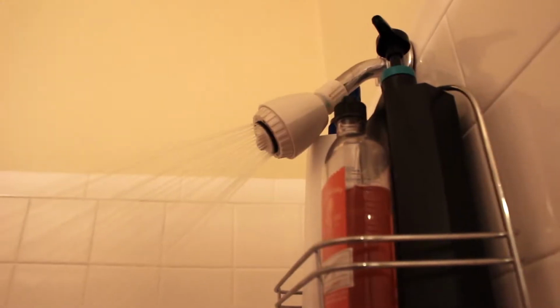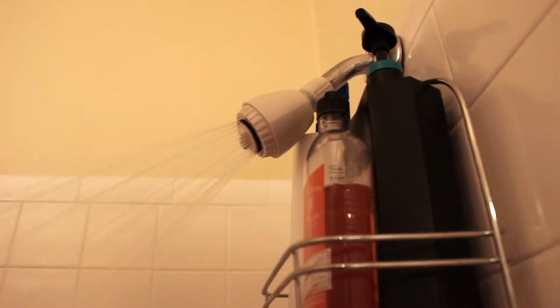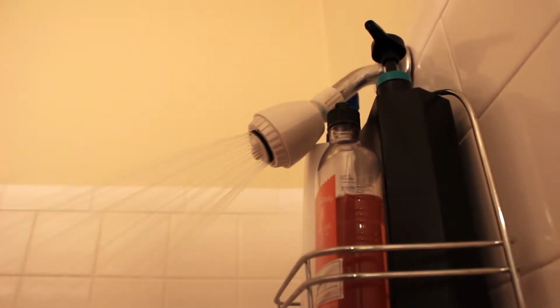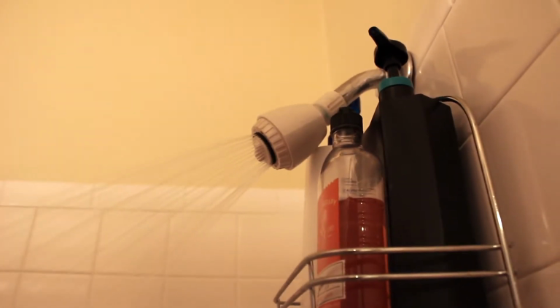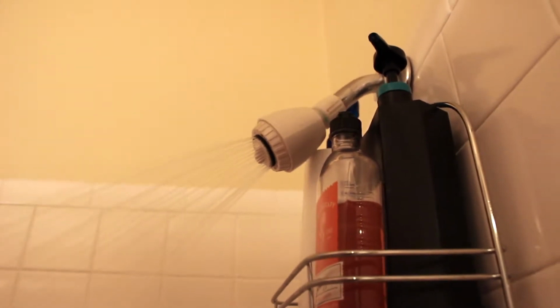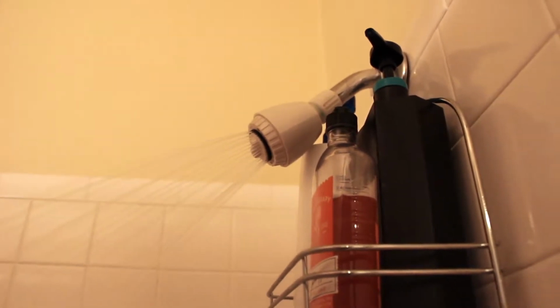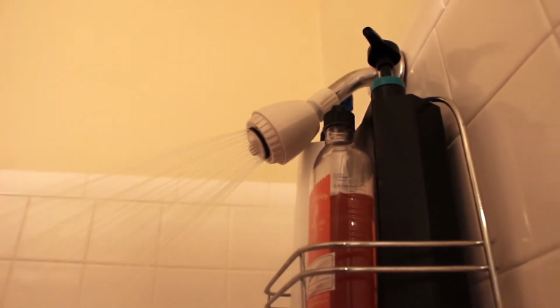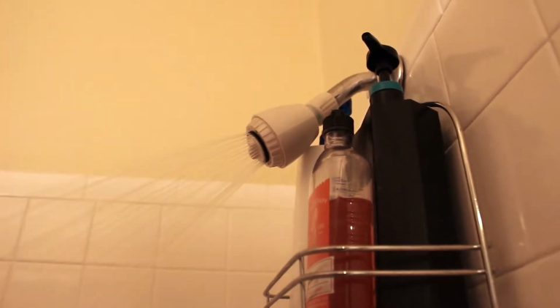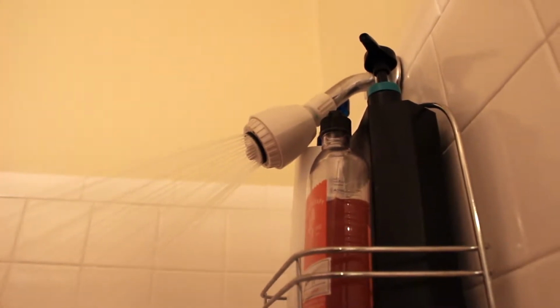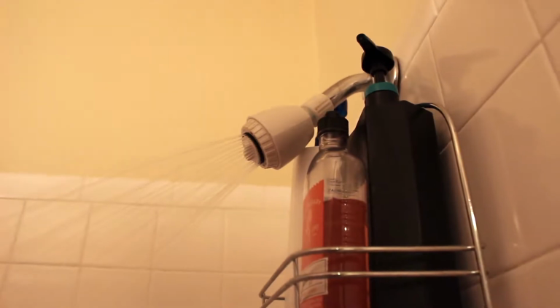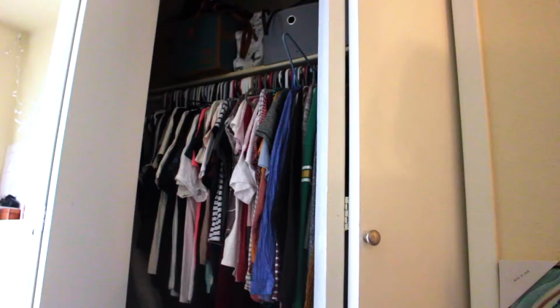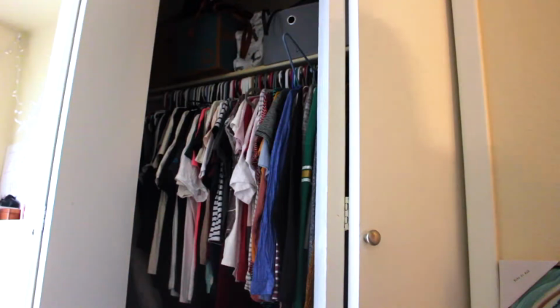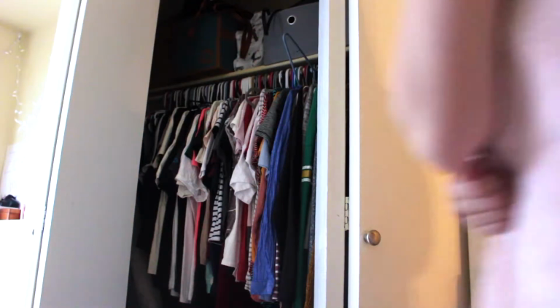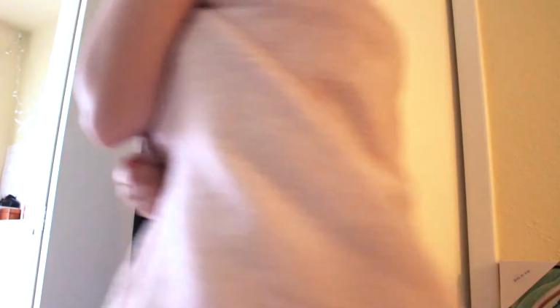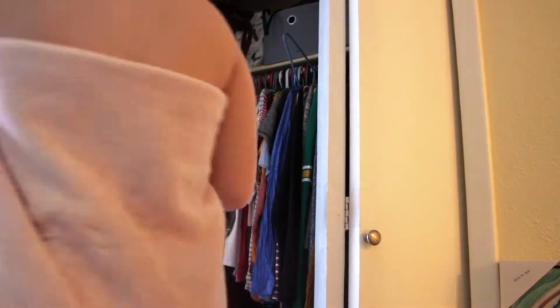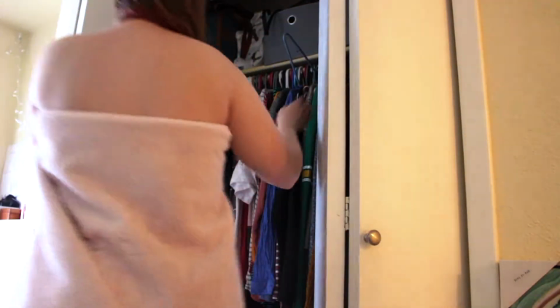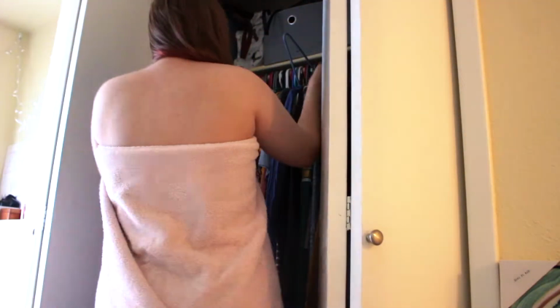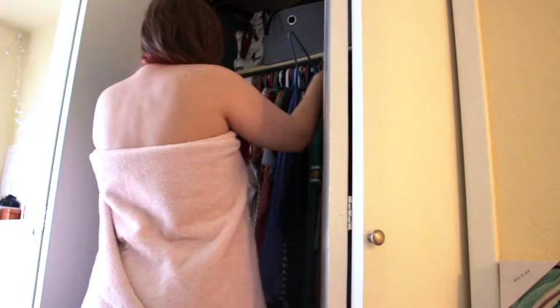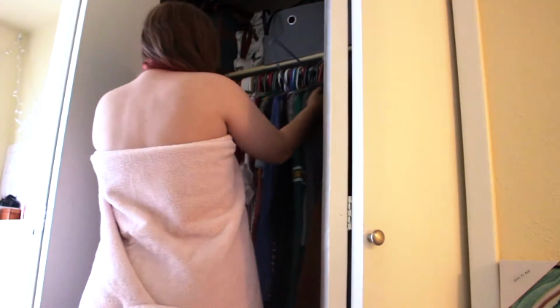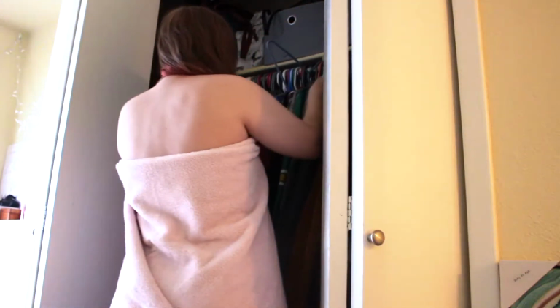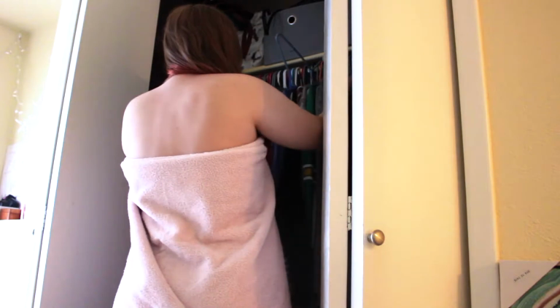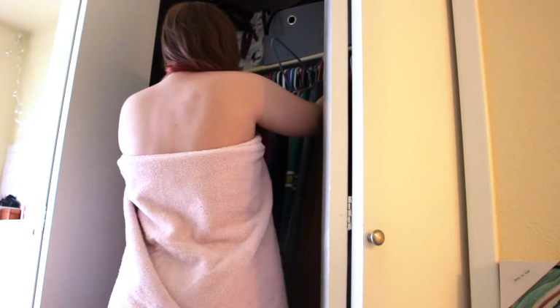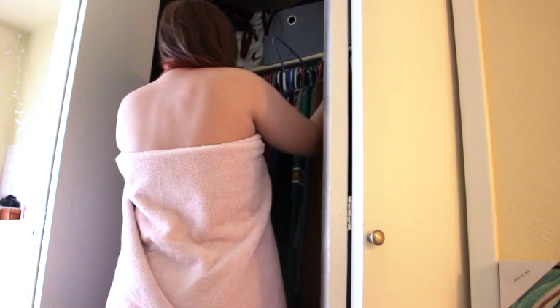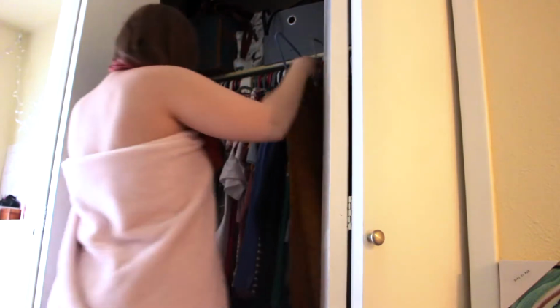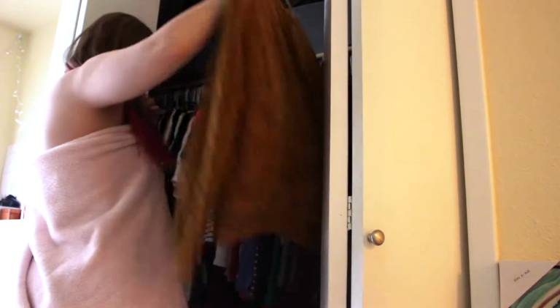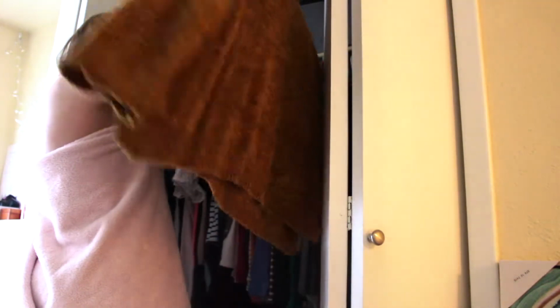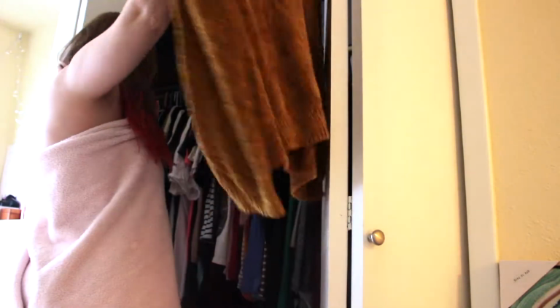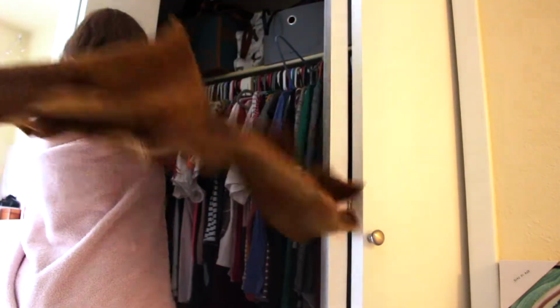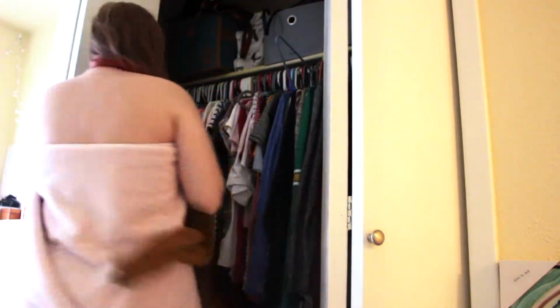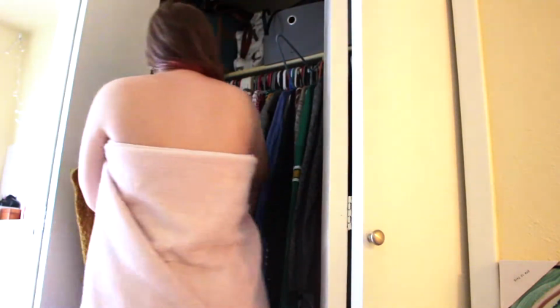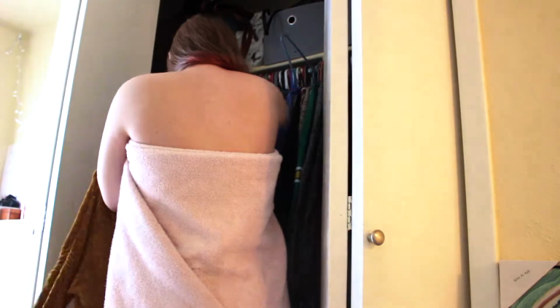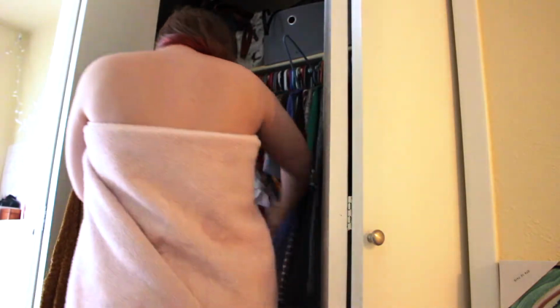After my jam sesh, I will head over to the shower and take a quick one. After my shower, I always go over to my closet and pick out the outfit for the day. Today I went with this really, really cute sweater — I got it from Target for like $12 in the clearance section.